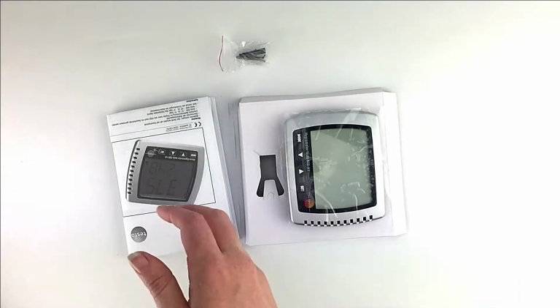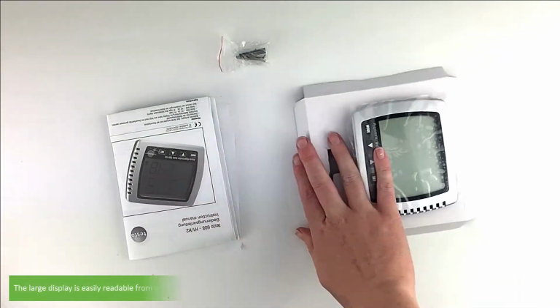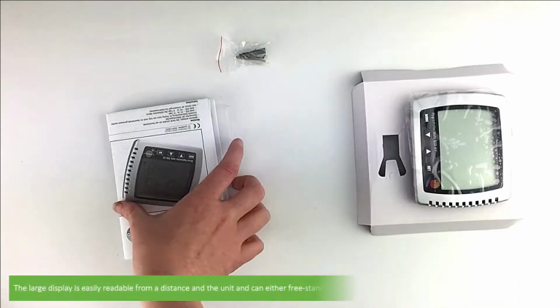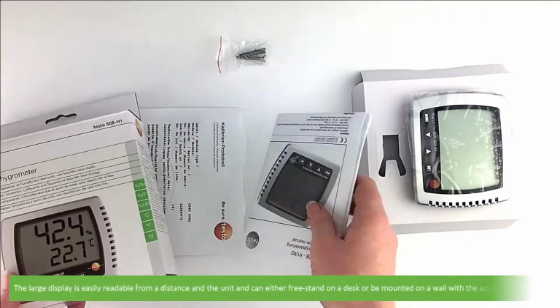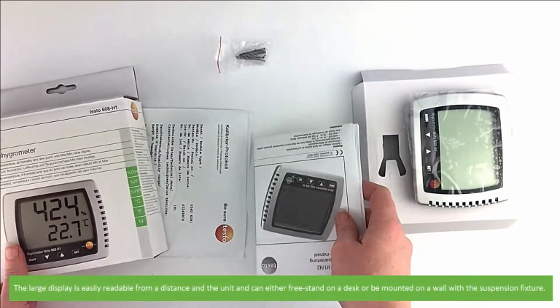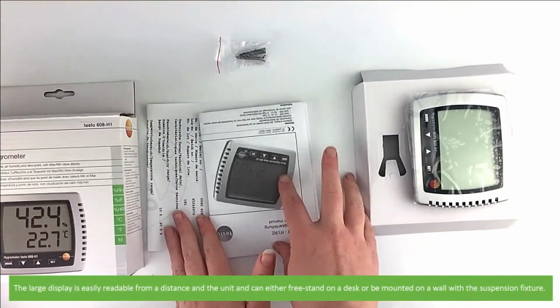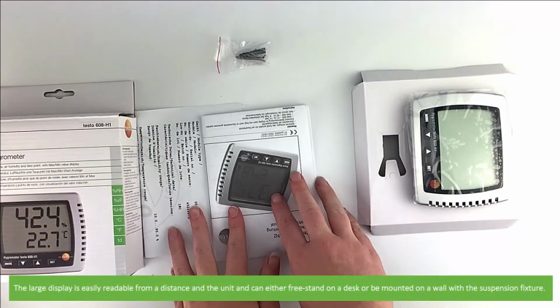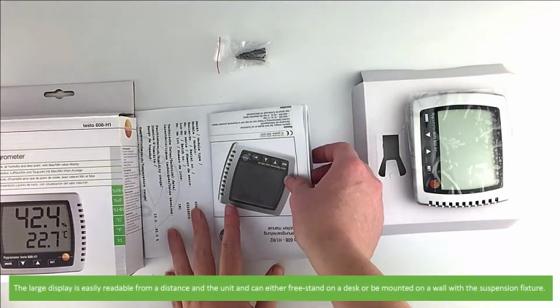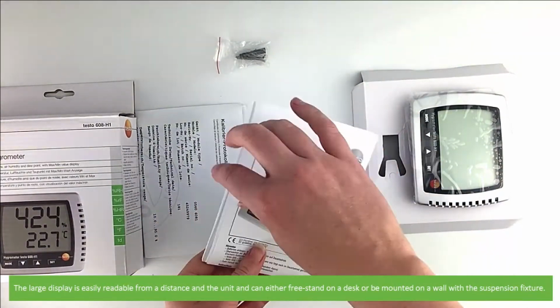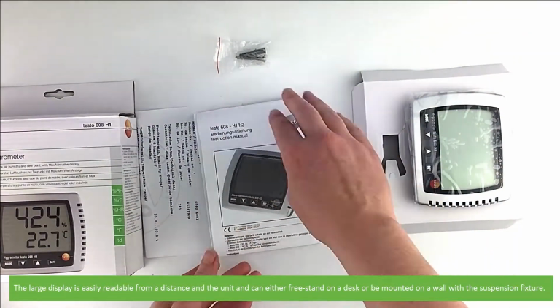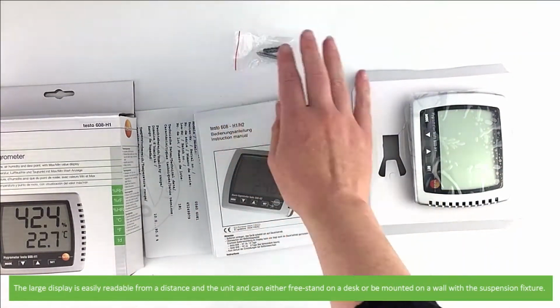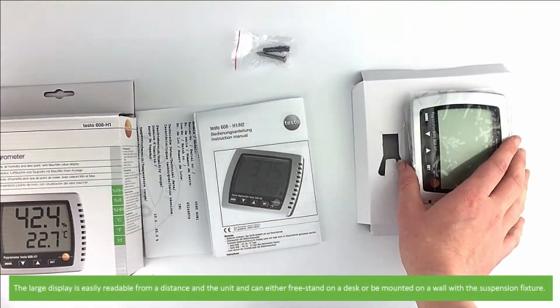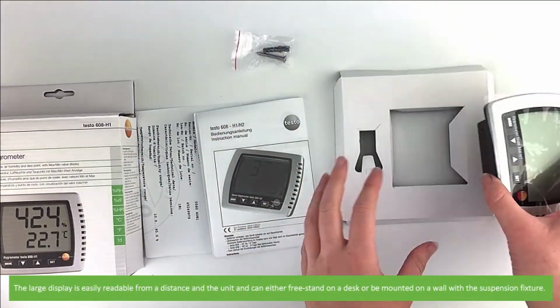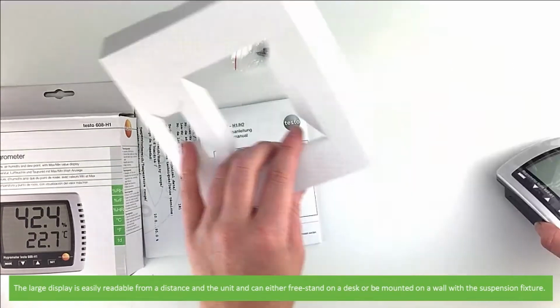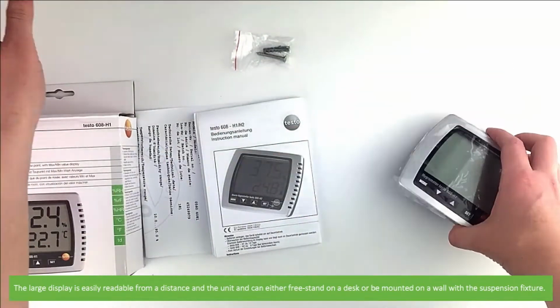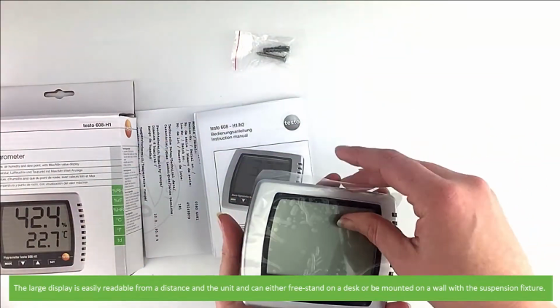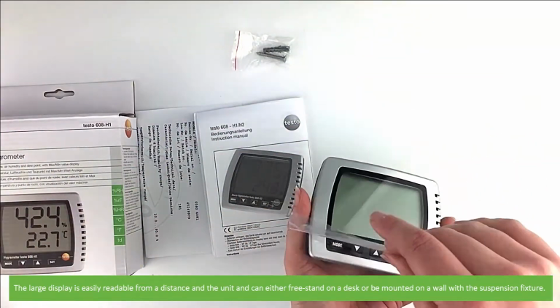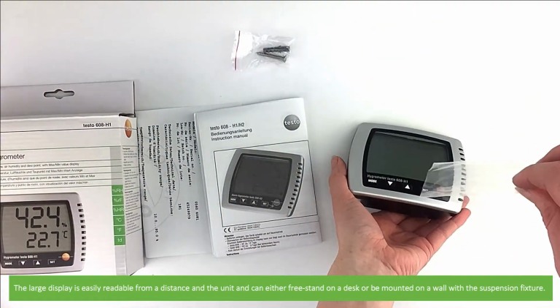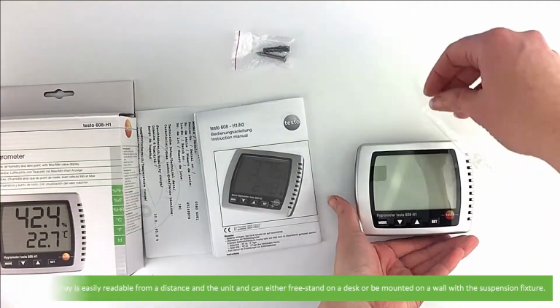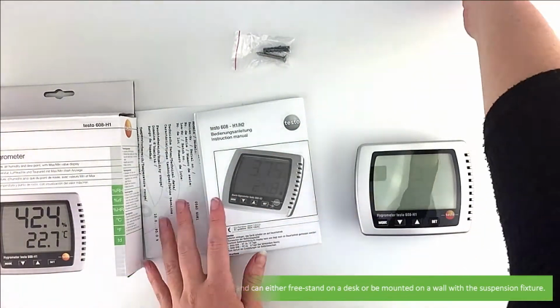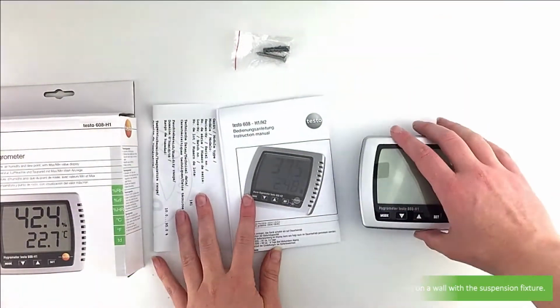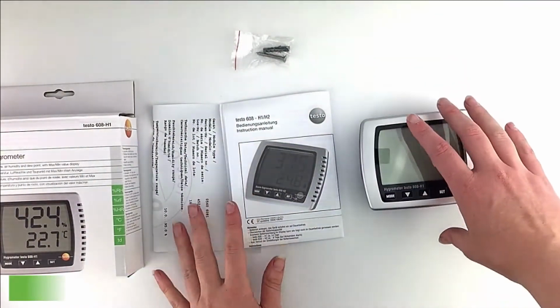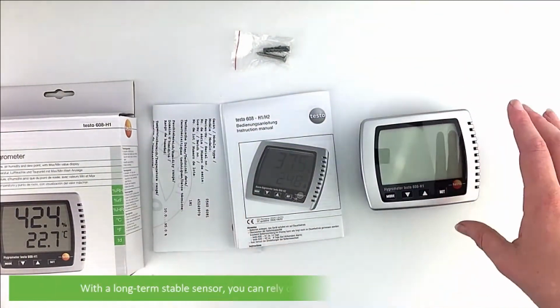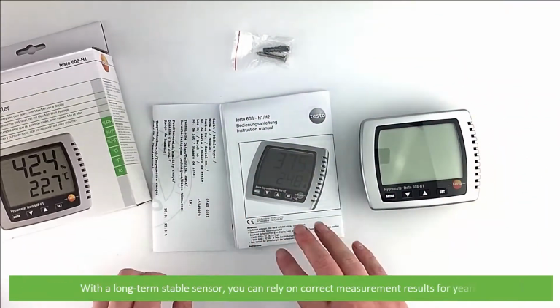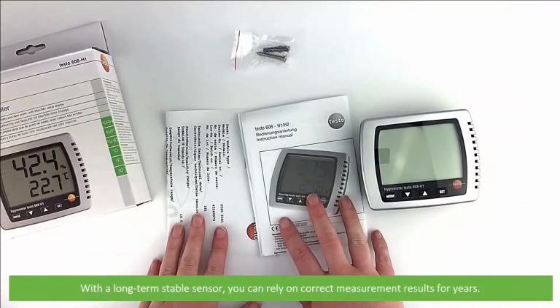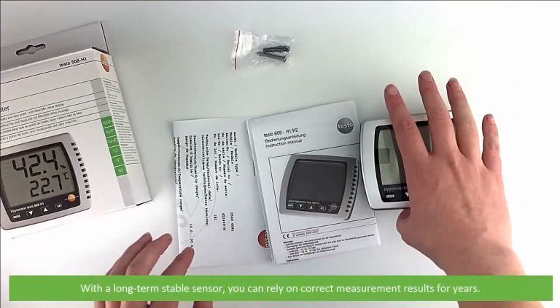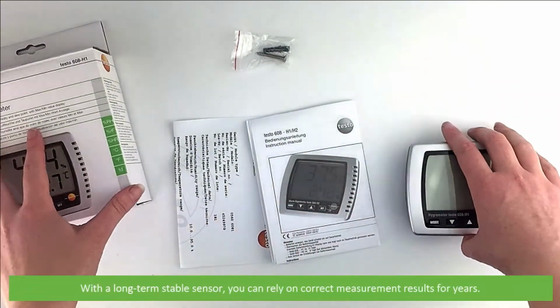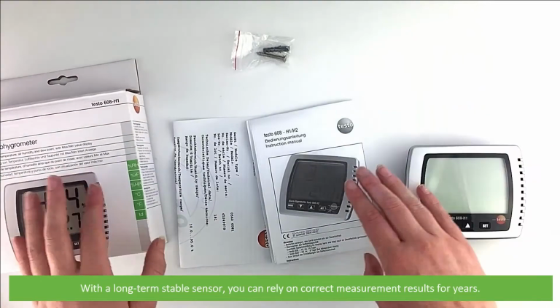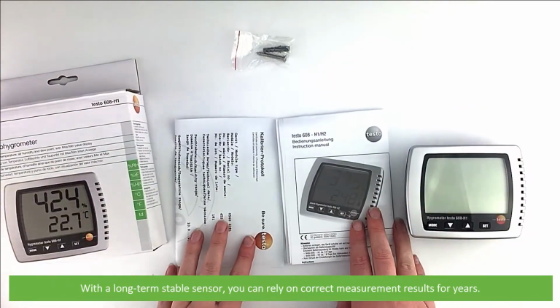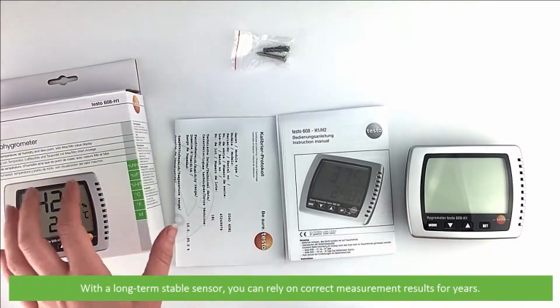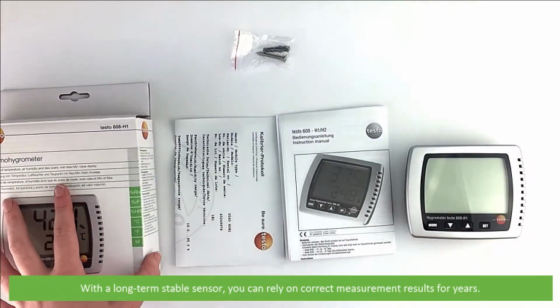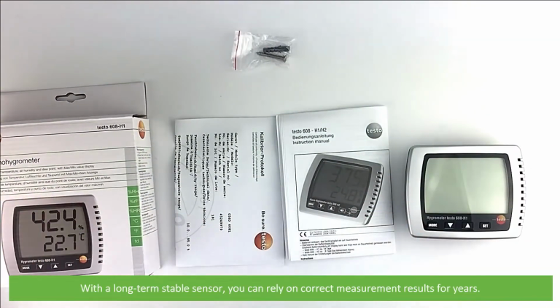The large display is easily readable from a distance and the unit can either freestand on a desk or be mounted on a wall with the suspension fixture. With a long-term stable sensor you can rely on correct measurement results for years.